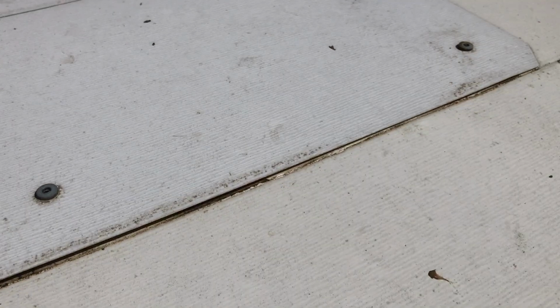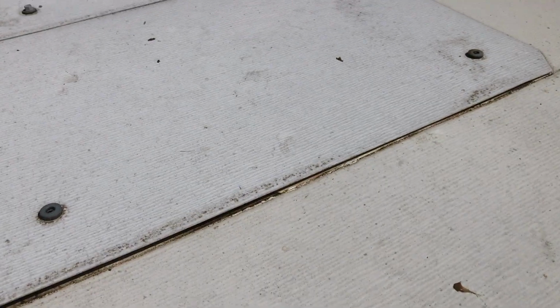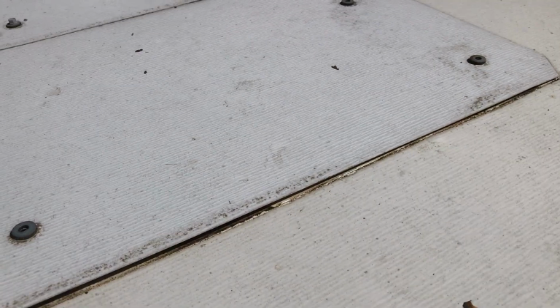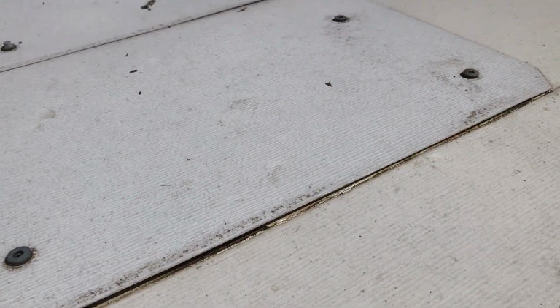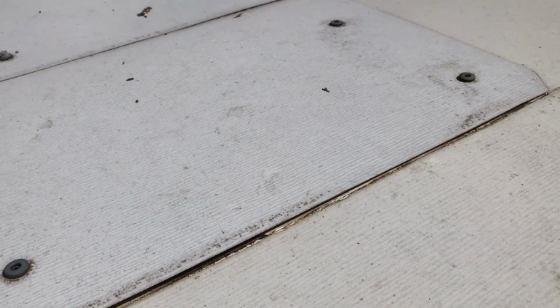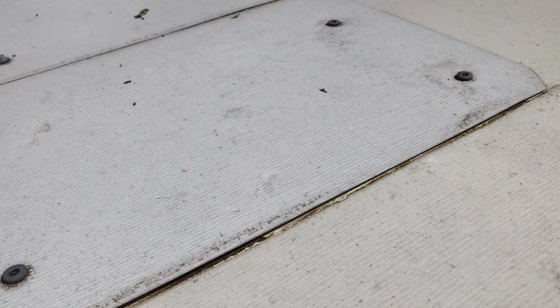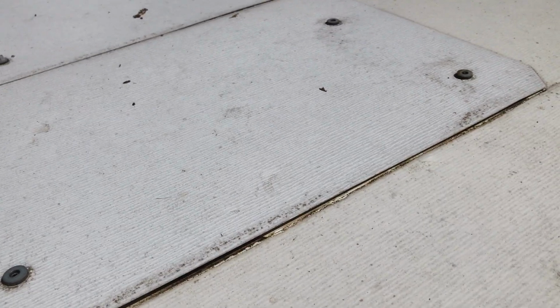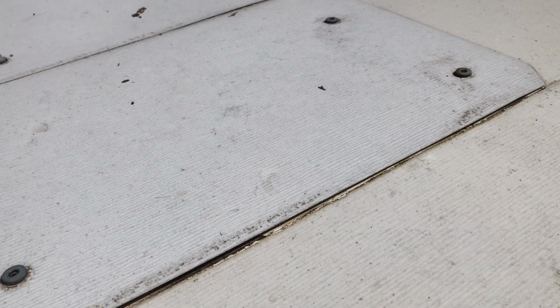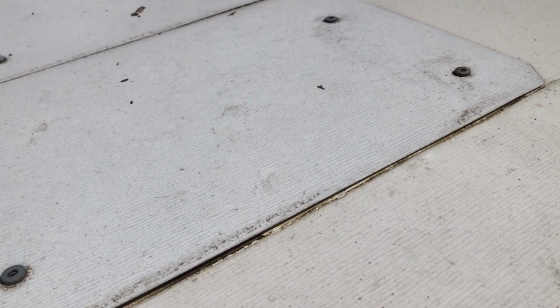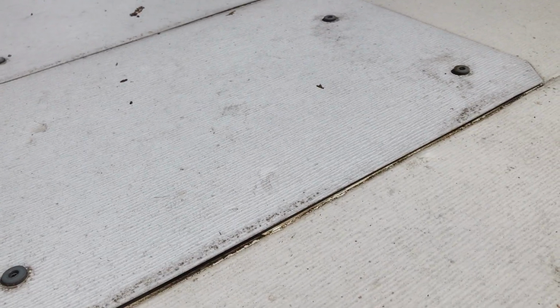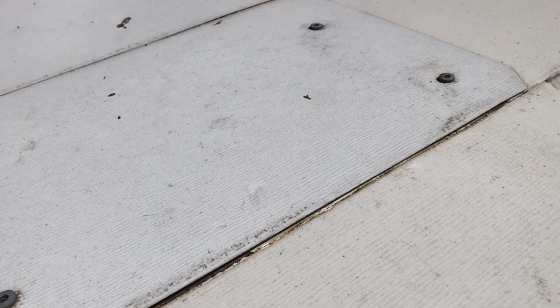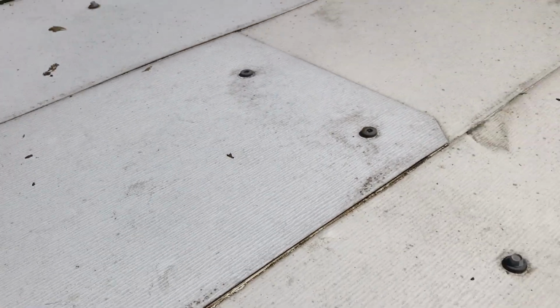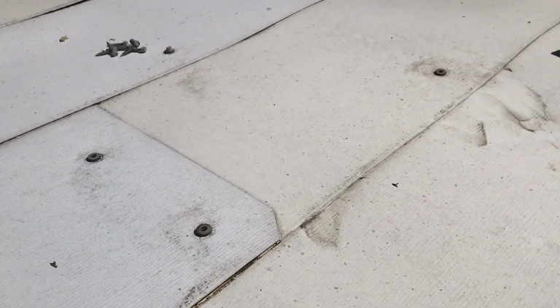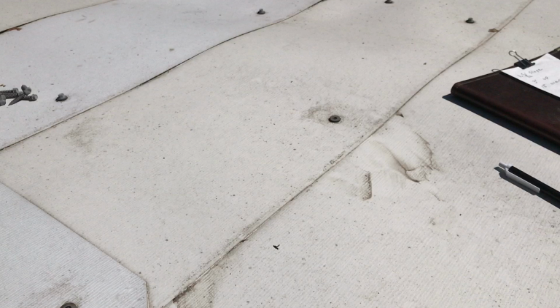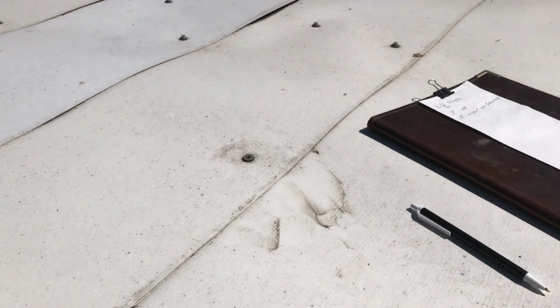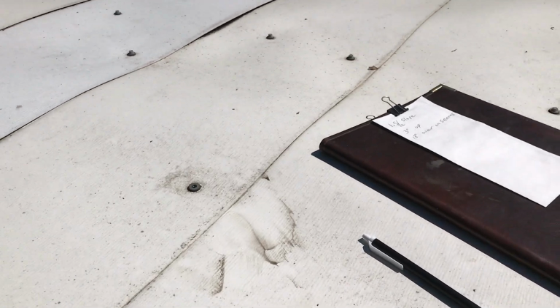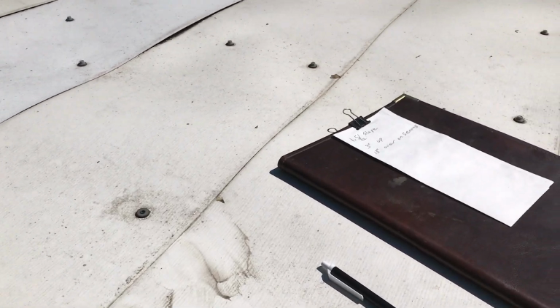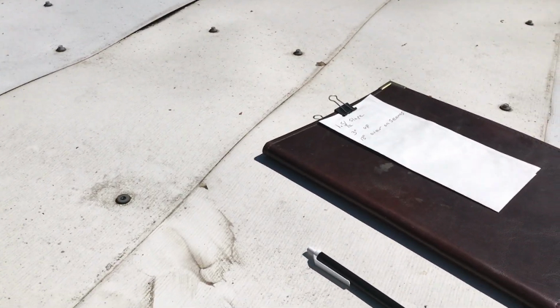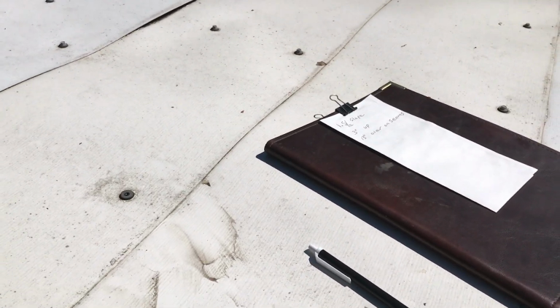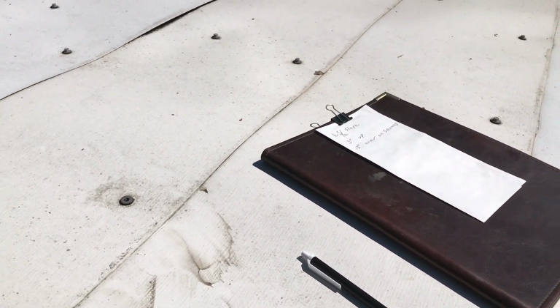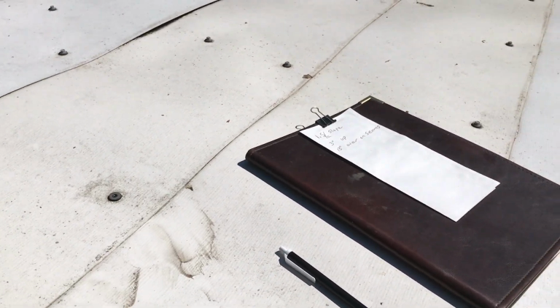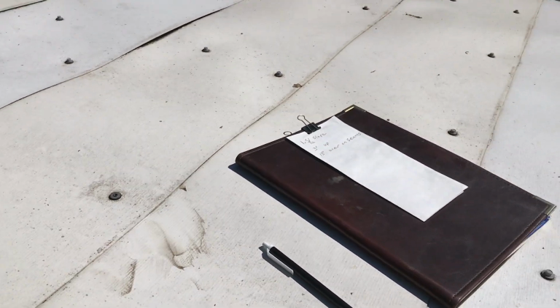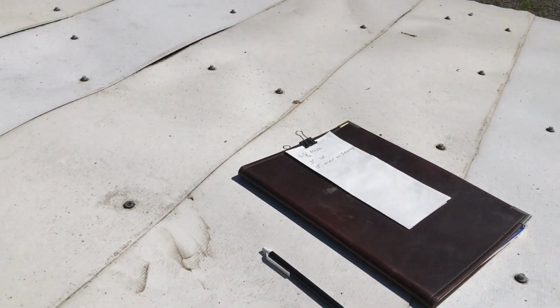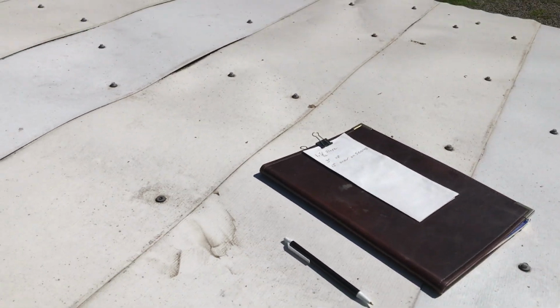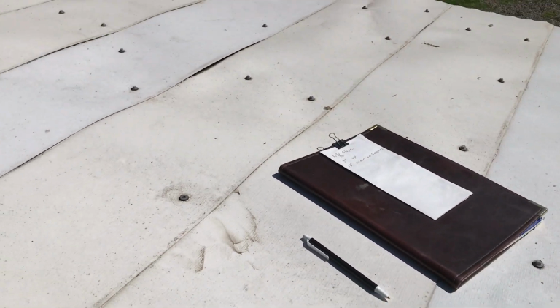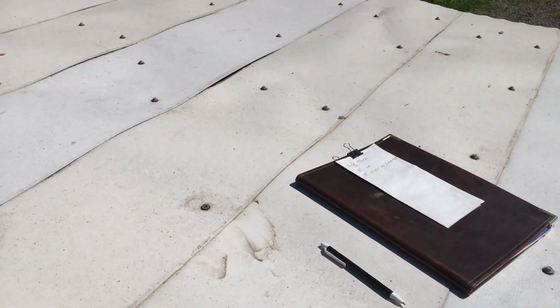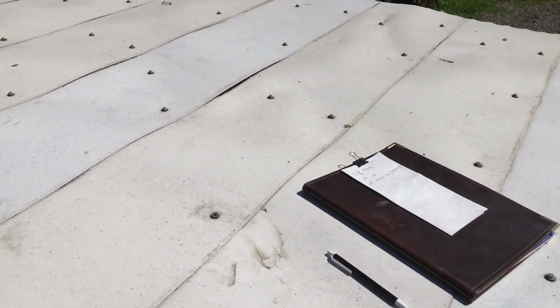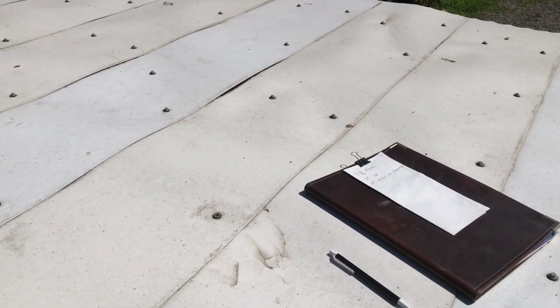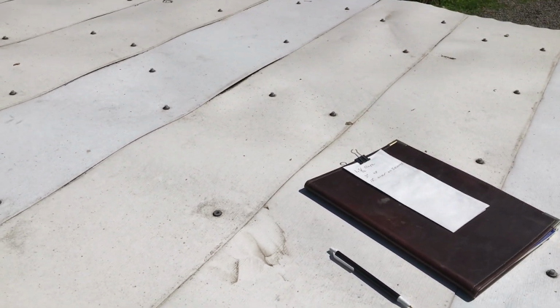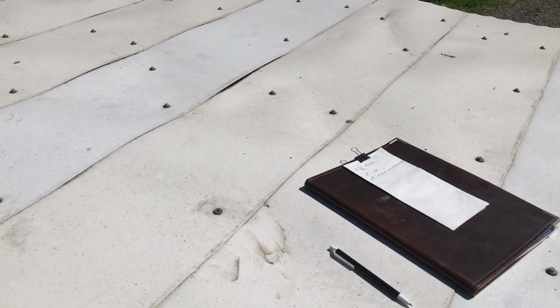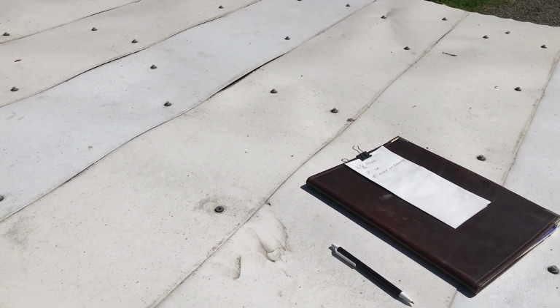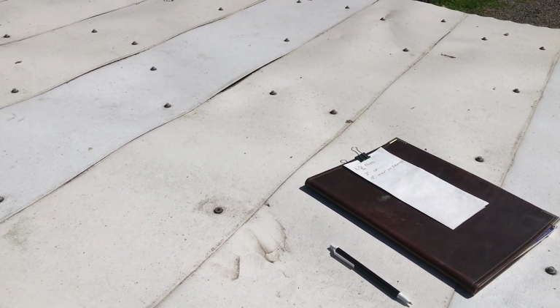Now what I want to do is go on the other roof and do the same measurements, and then we'll talk about what this all means. I'll put it back together now.